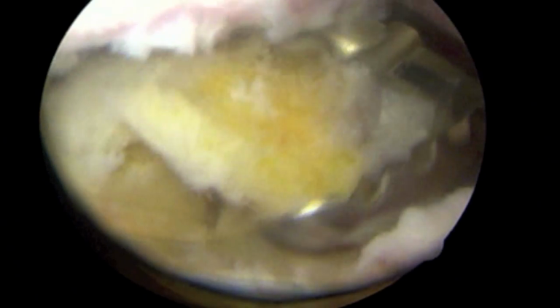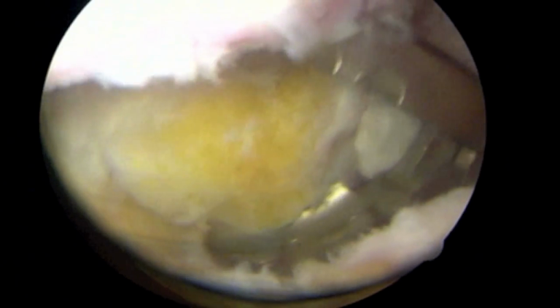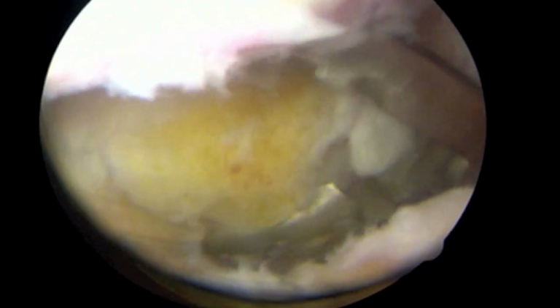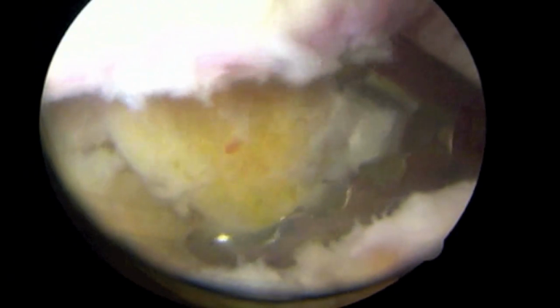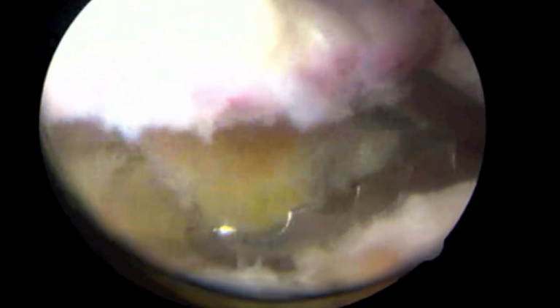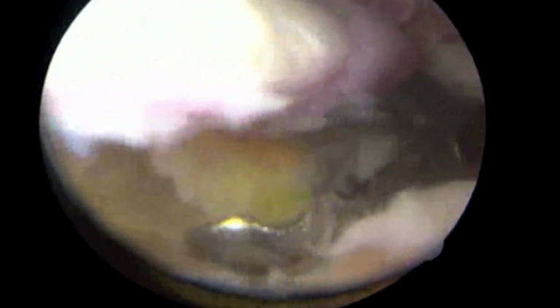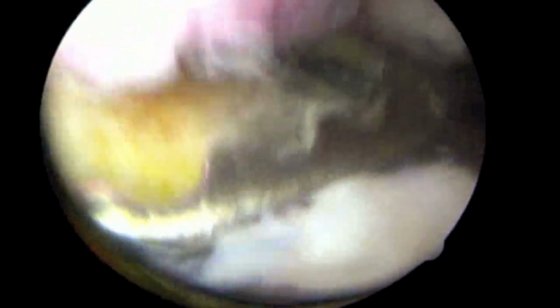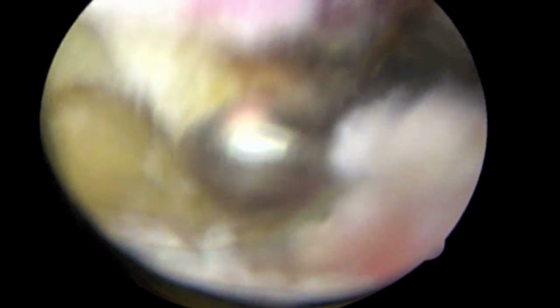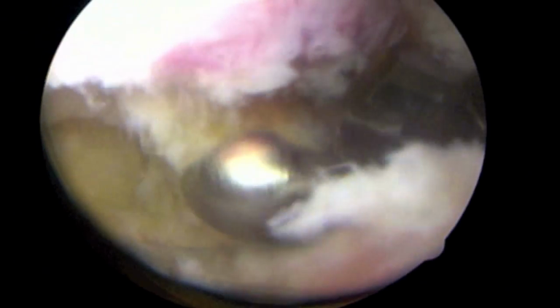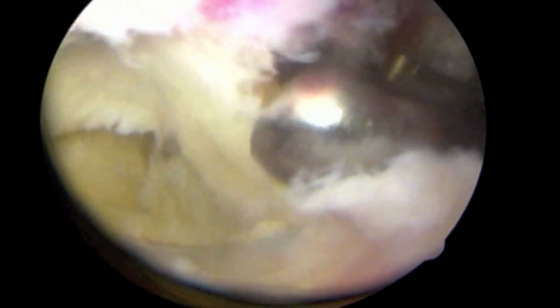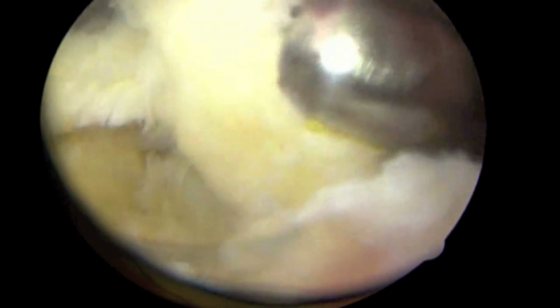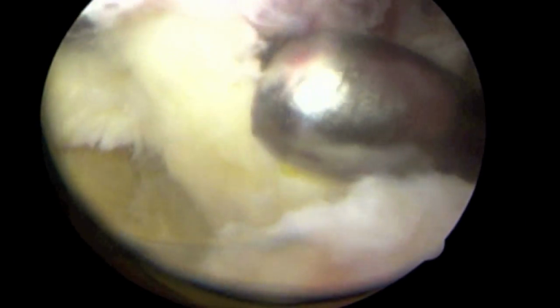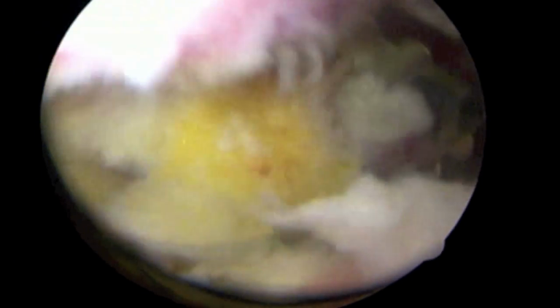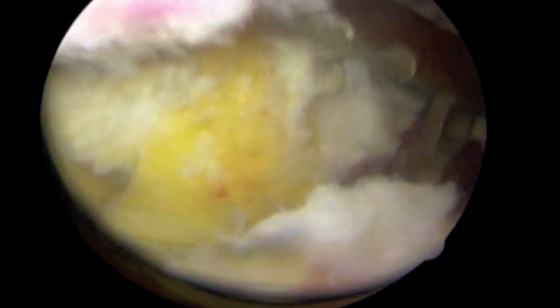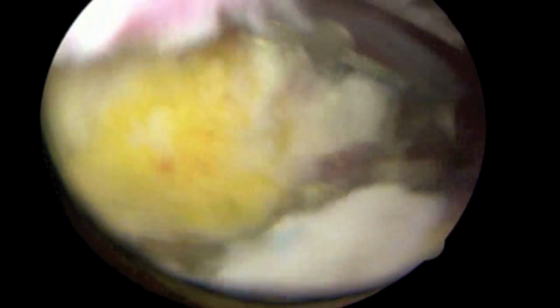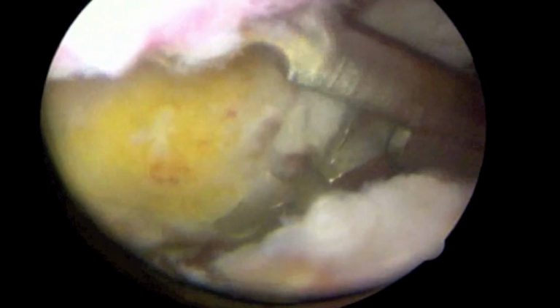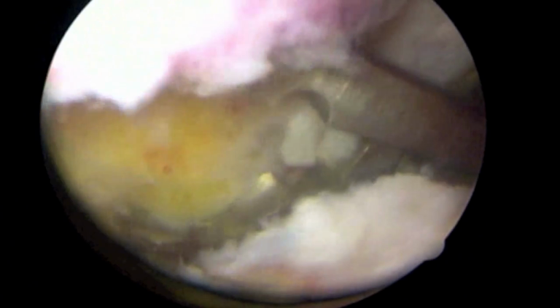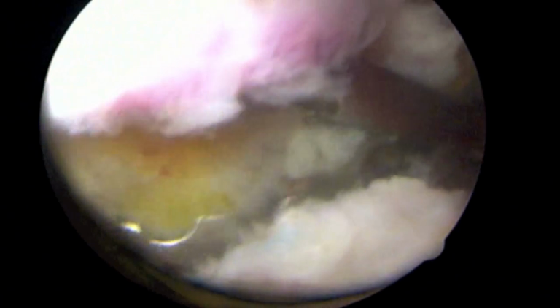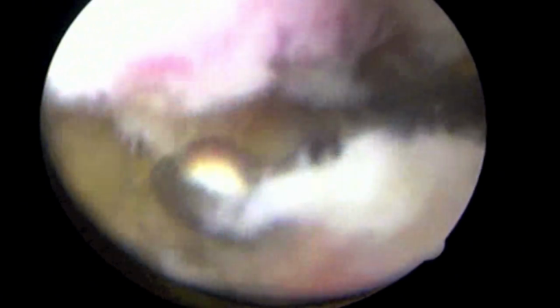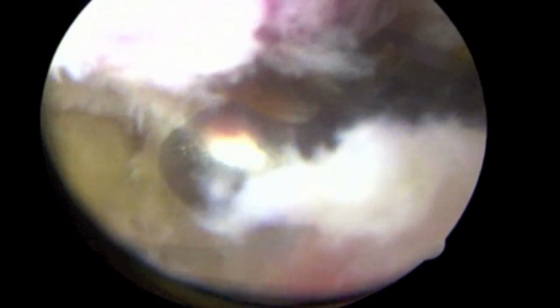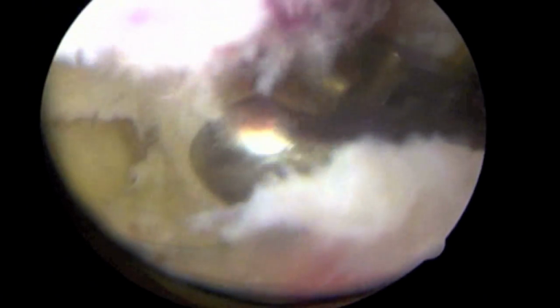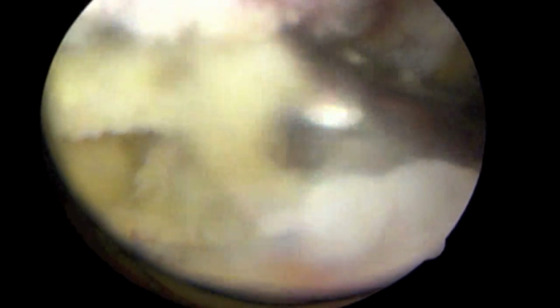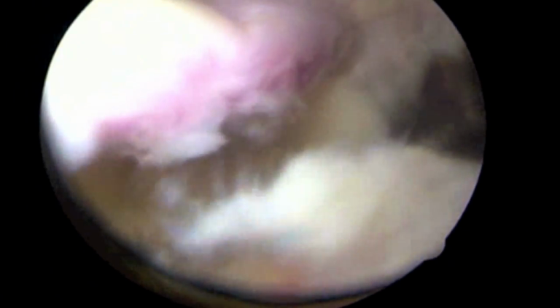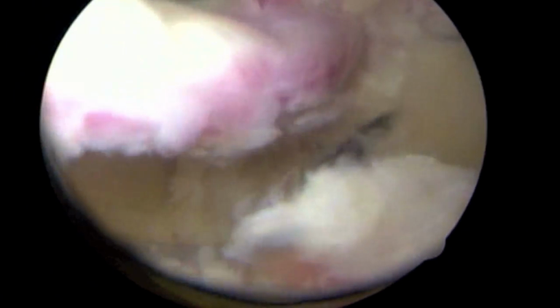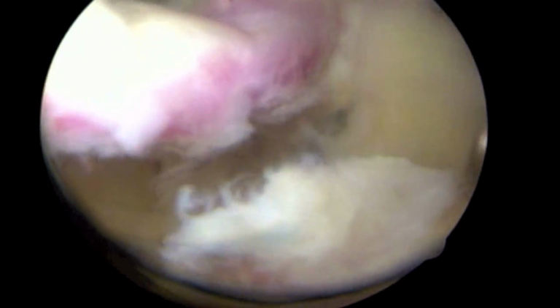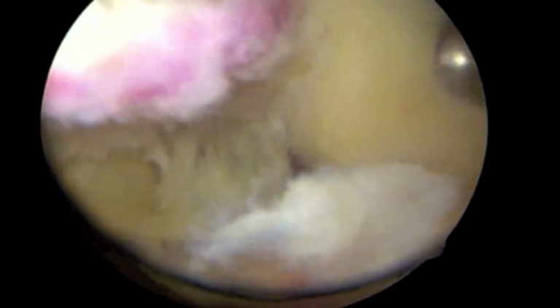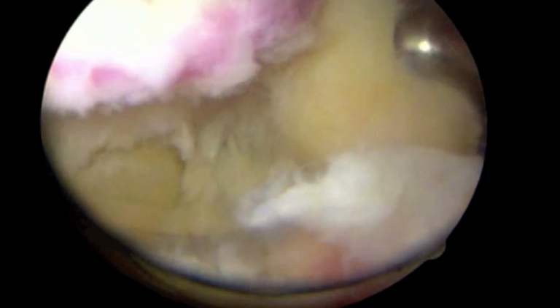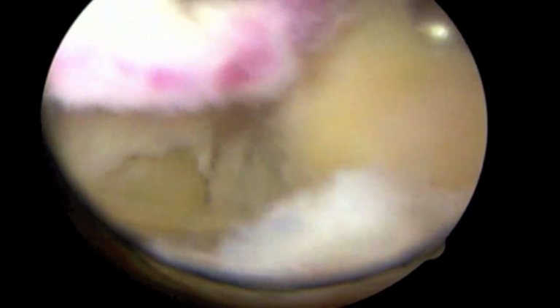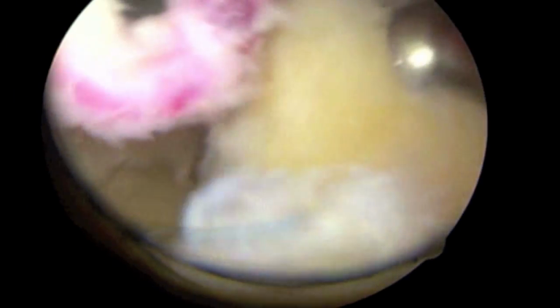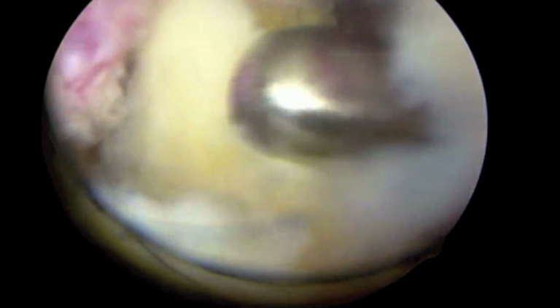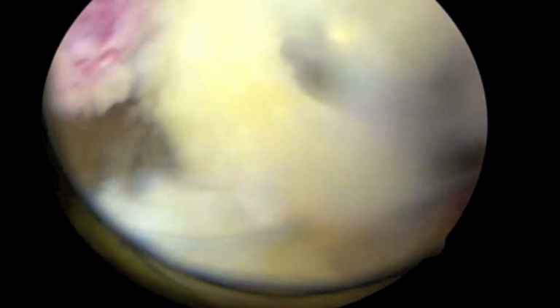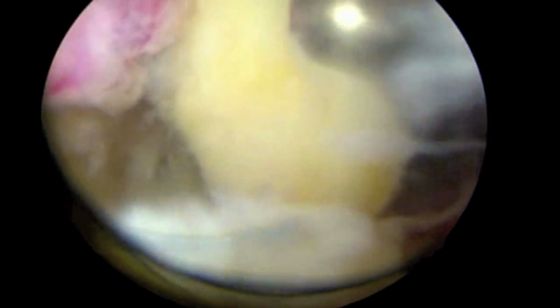This fragment was approximately one inch long by a half inch in width and about a half inch in depth.